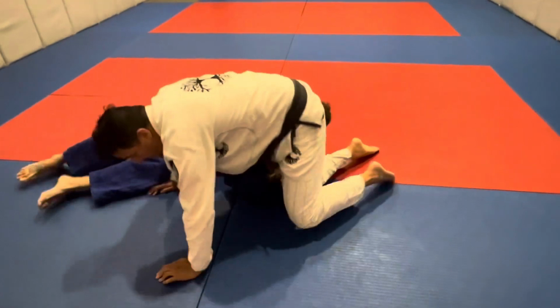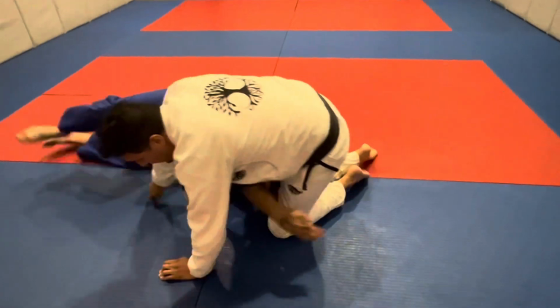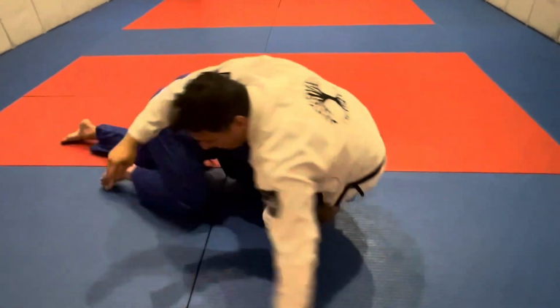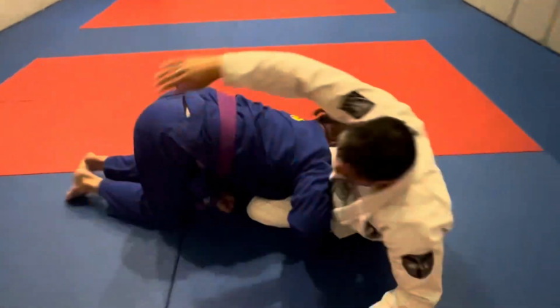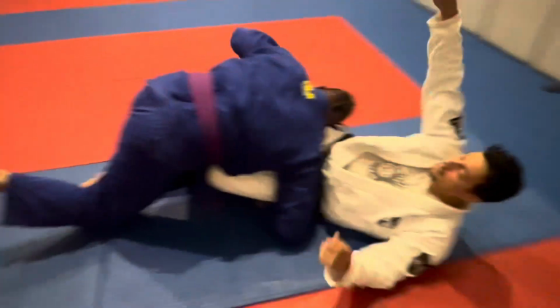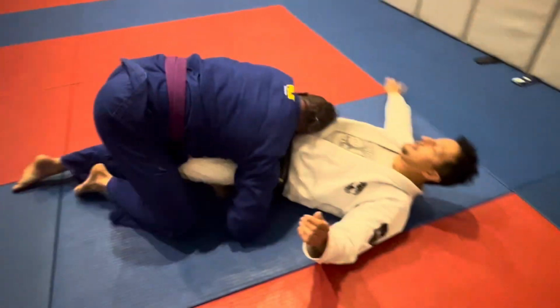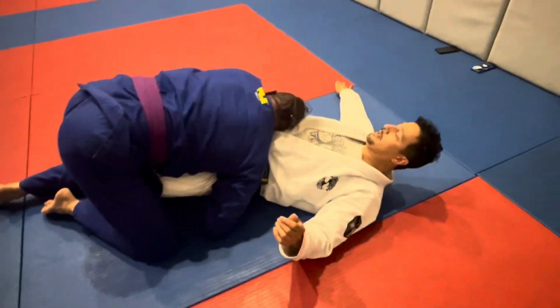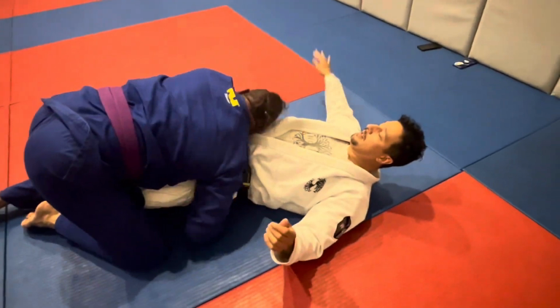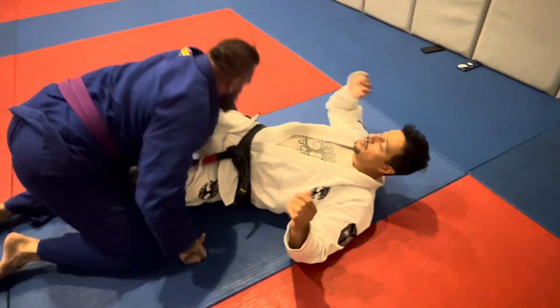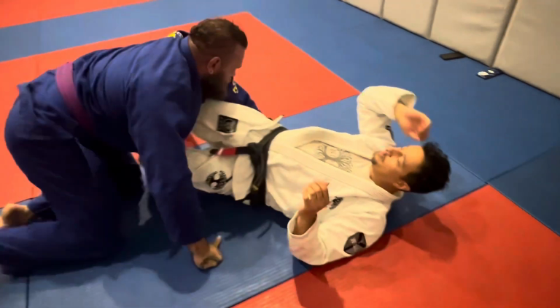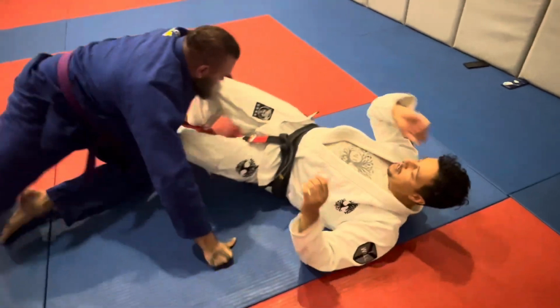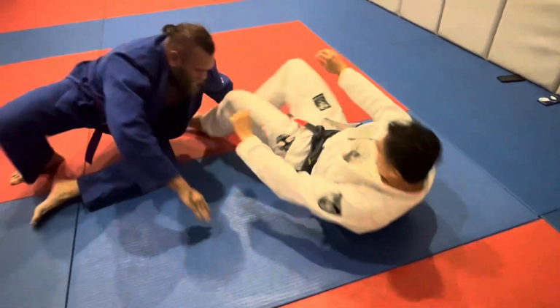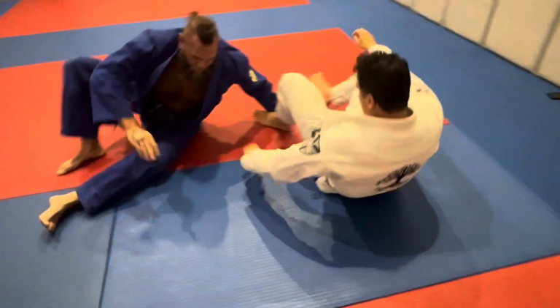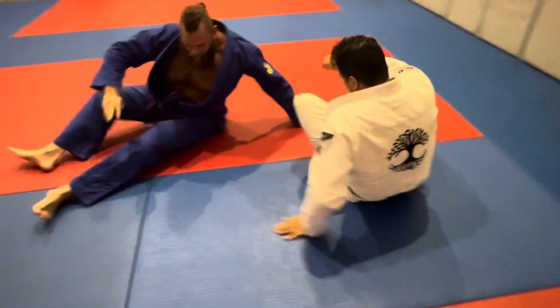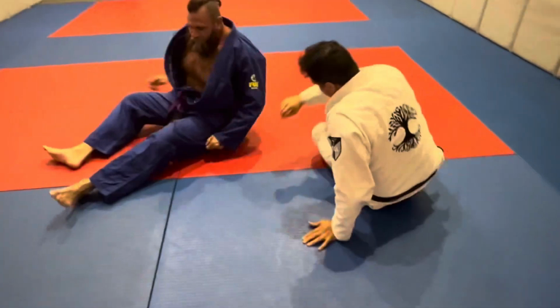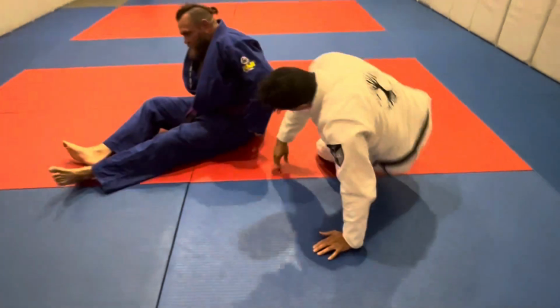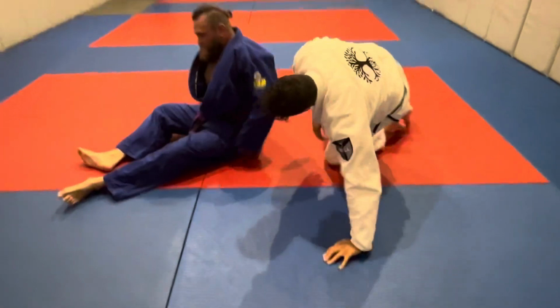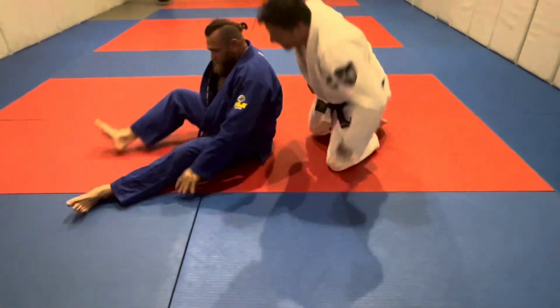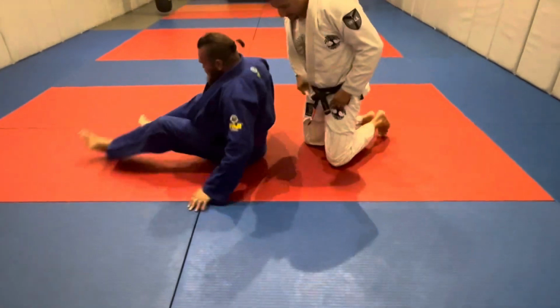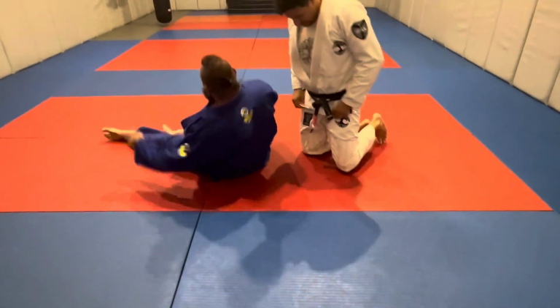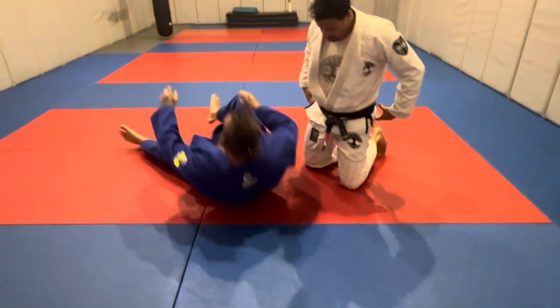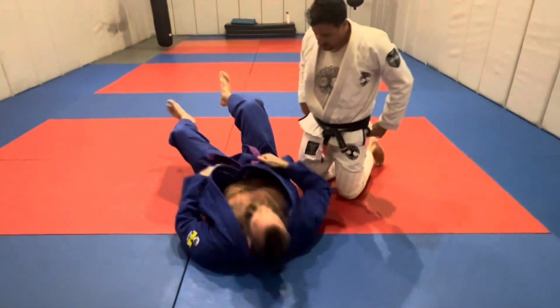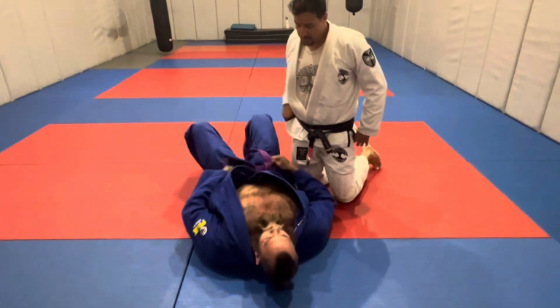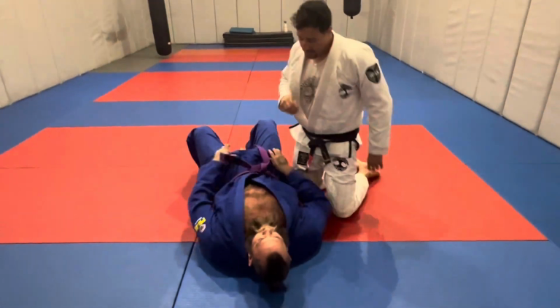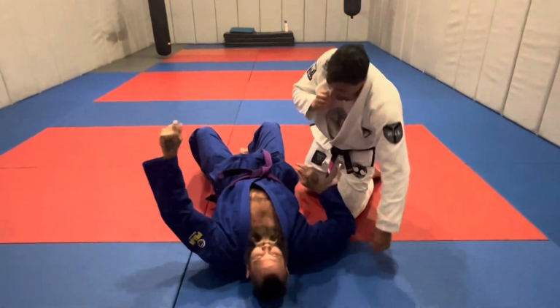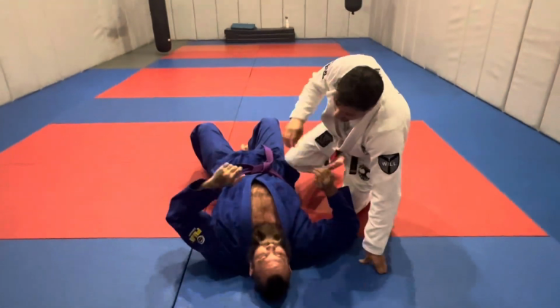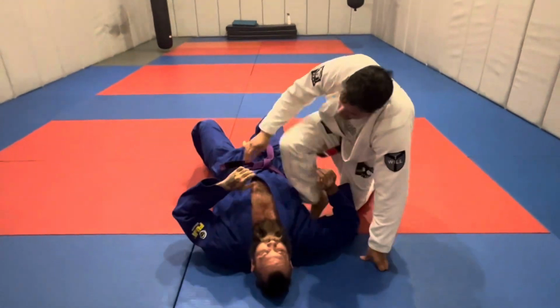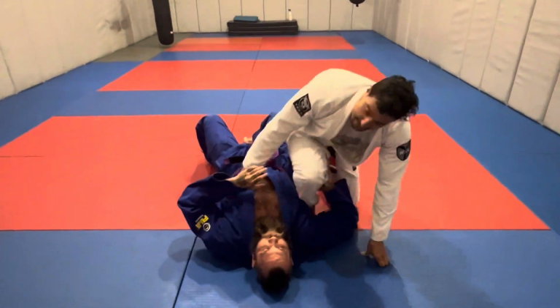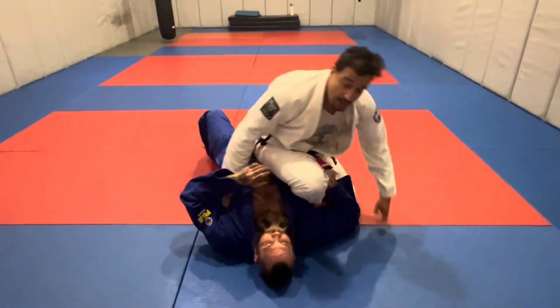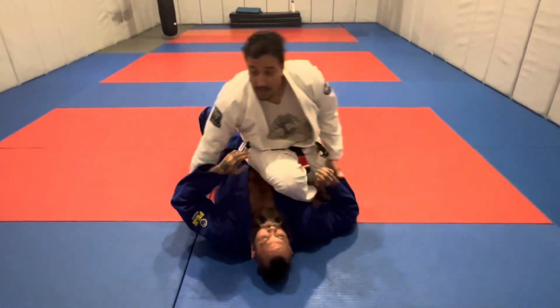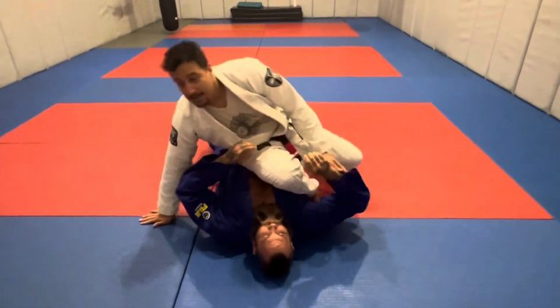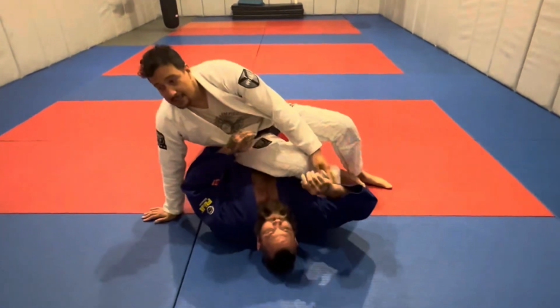We want to sprawl out, bail, and go to a side mount. From there, we can pop back up to knee and belly, go to other positions, but we haven't lost our position, even if we've lost our submission.